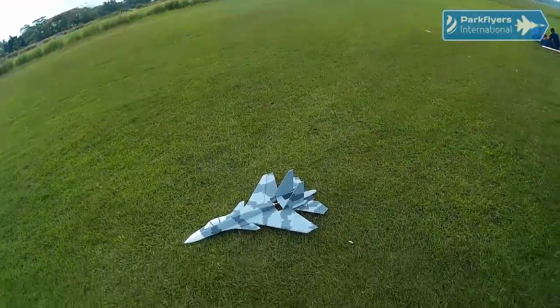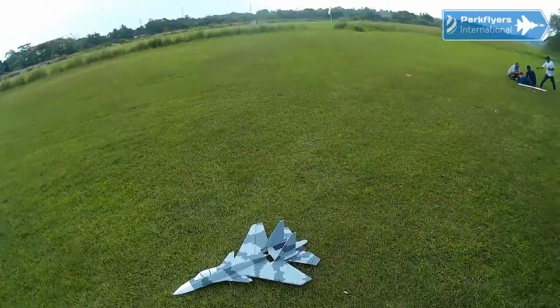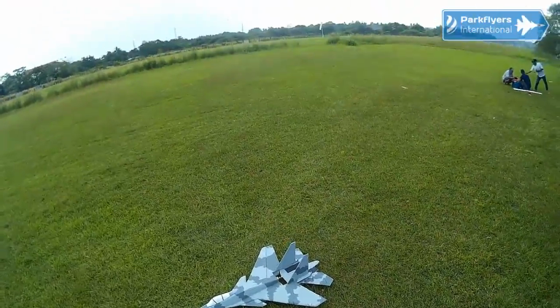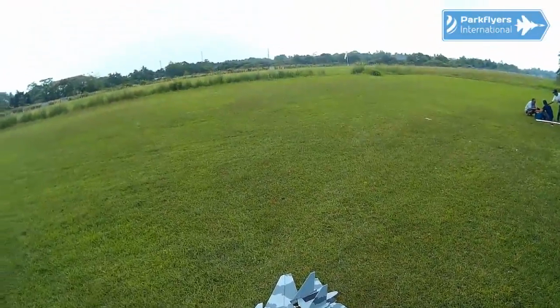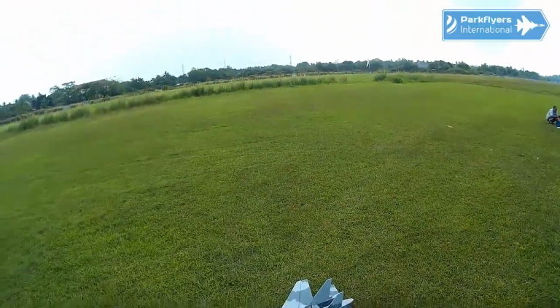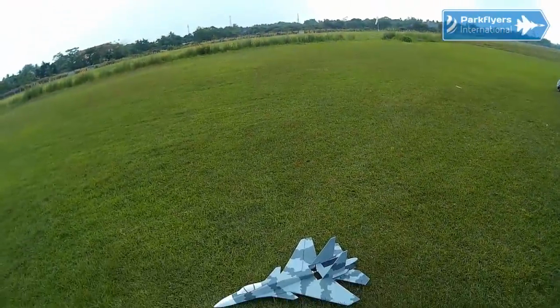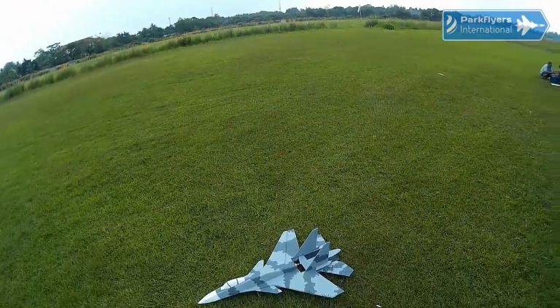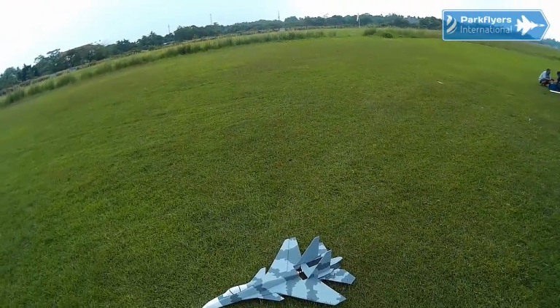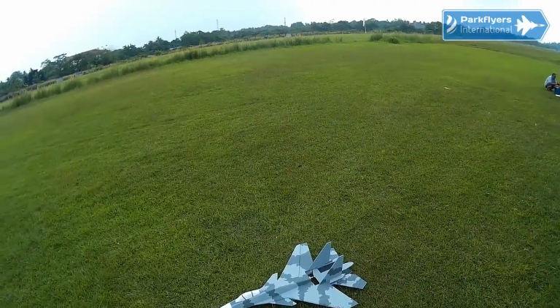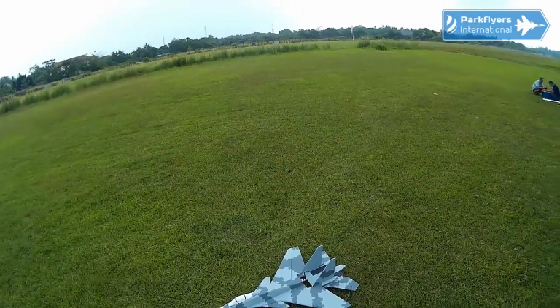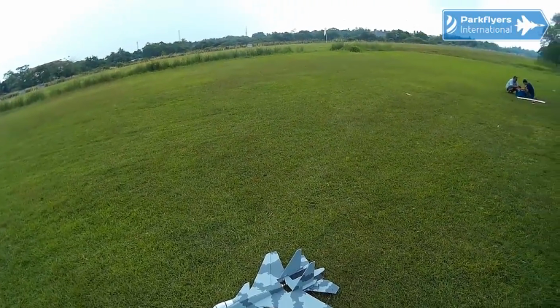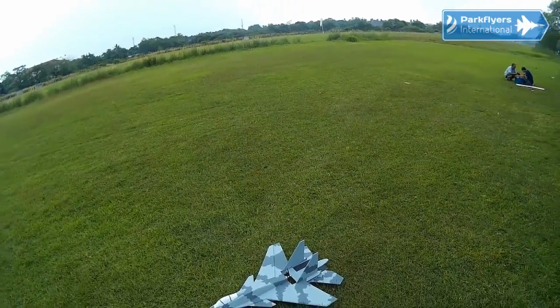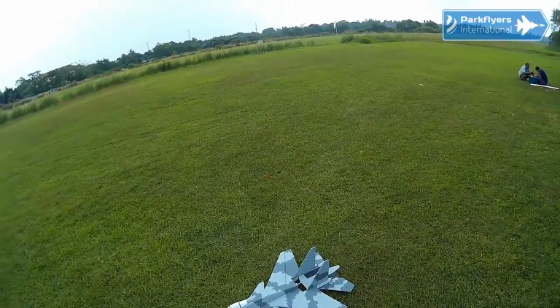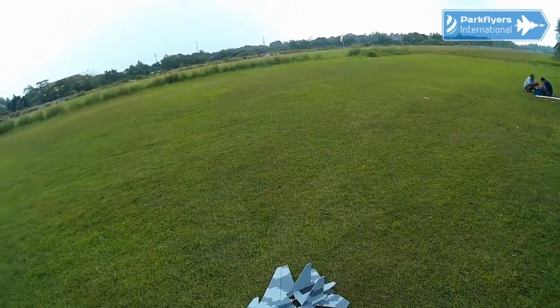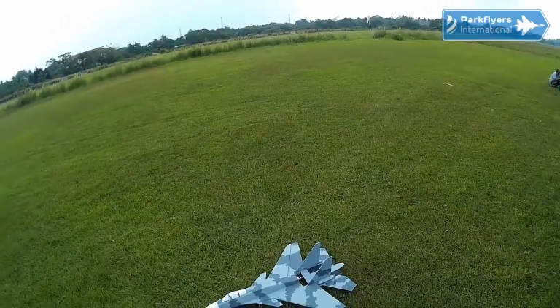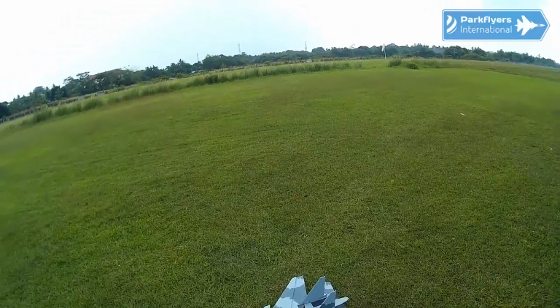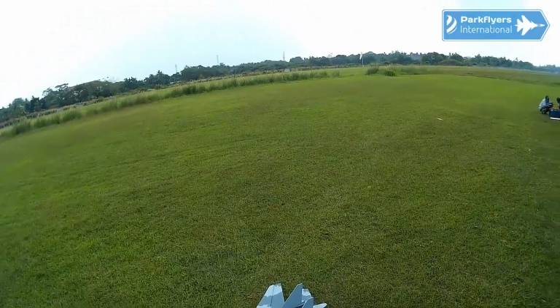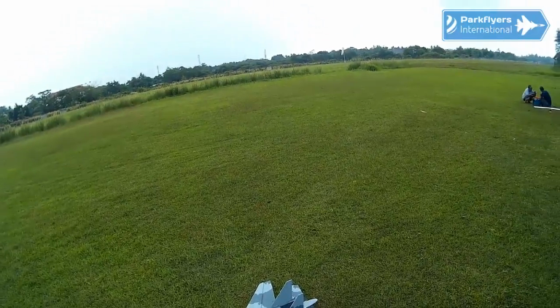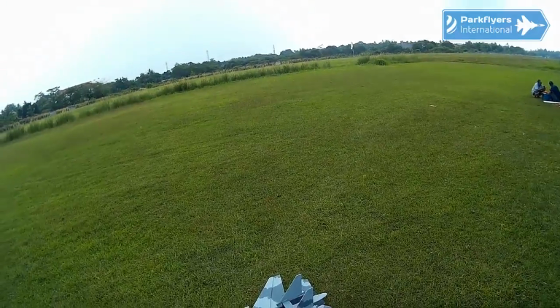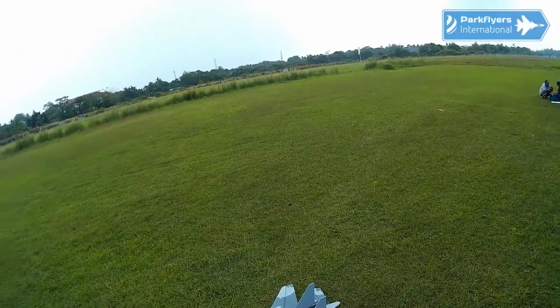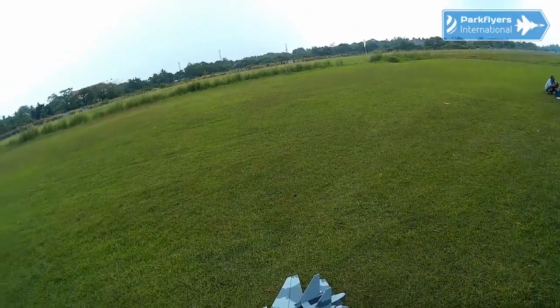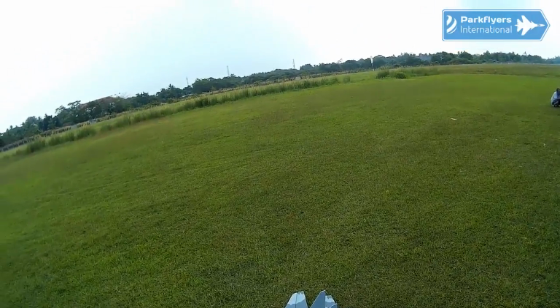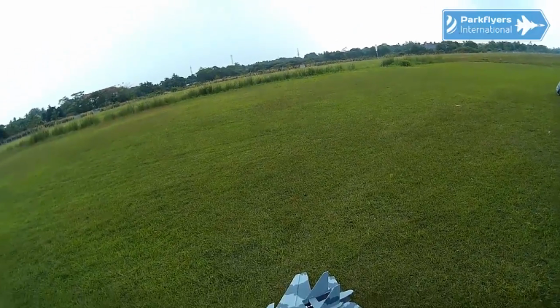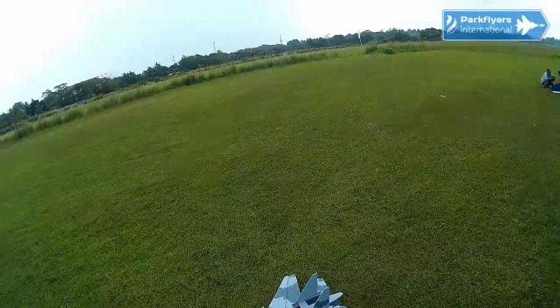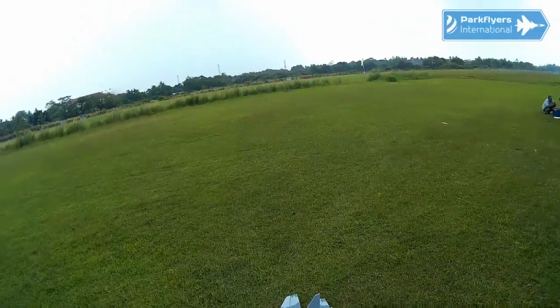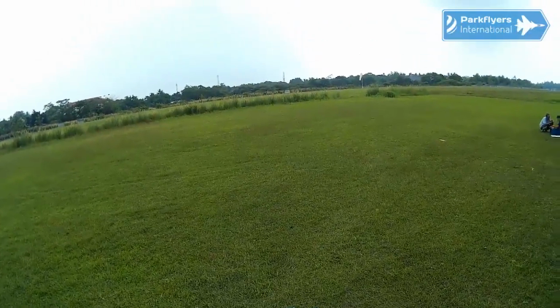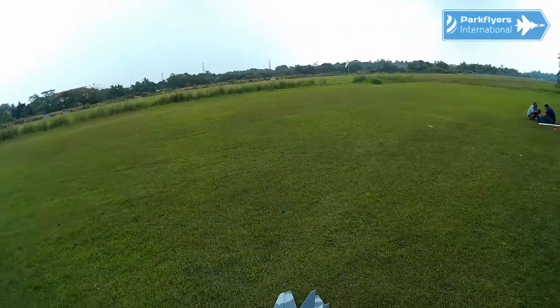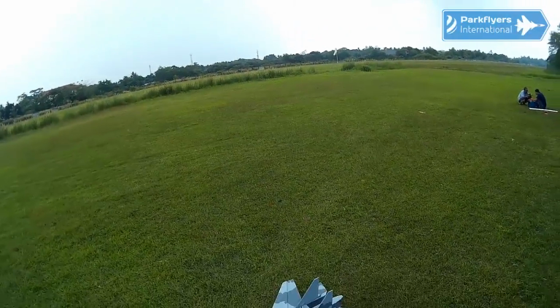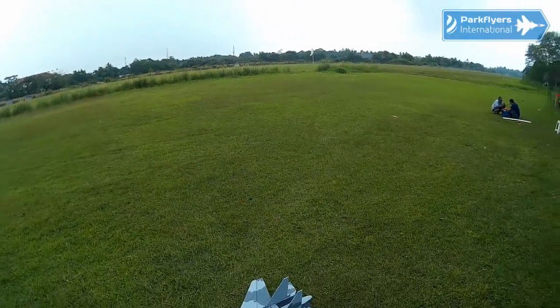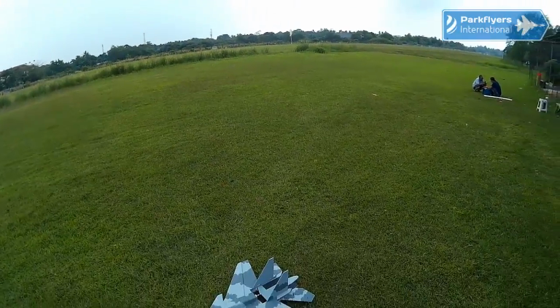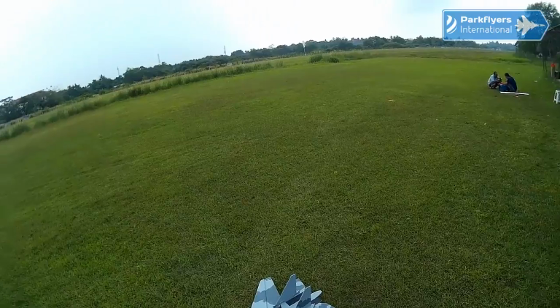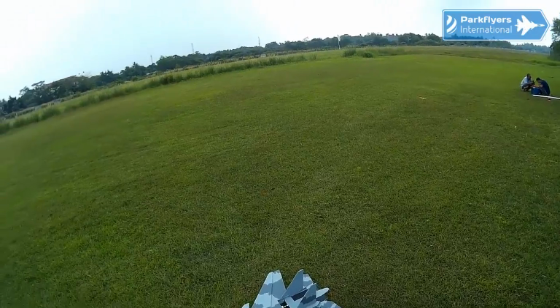I don't install any rudders on this — I just love to fly without rudders. So hopefully the maiden will go well today. Okay guys, moment of truth. This is going to be the maiden flight of the SU-37, Park Flyers International SU-37 Flanker F.